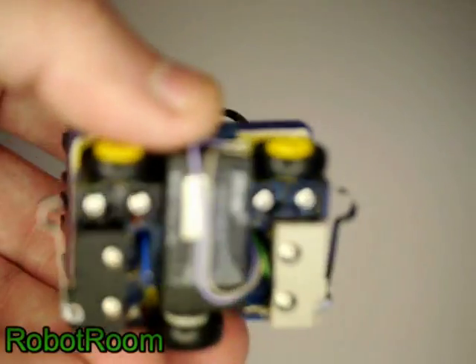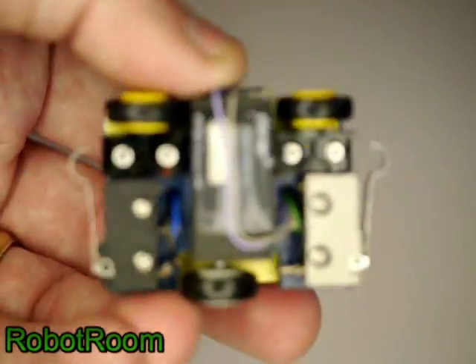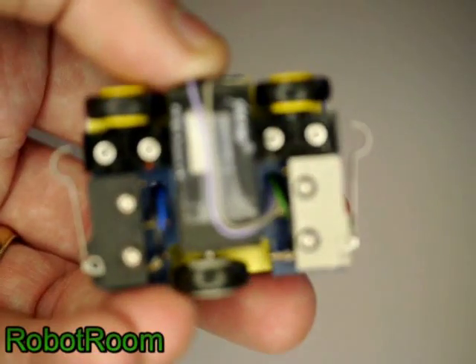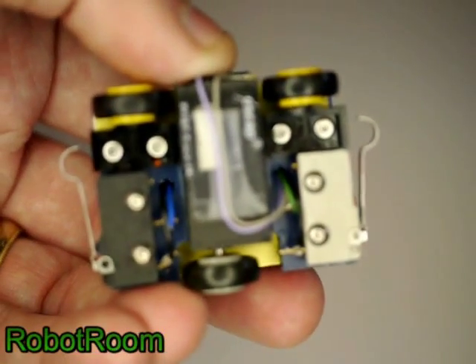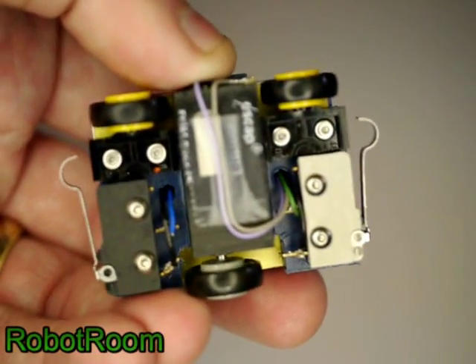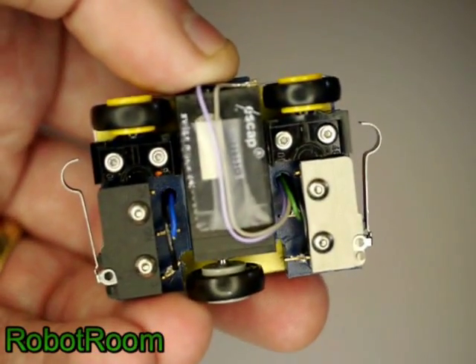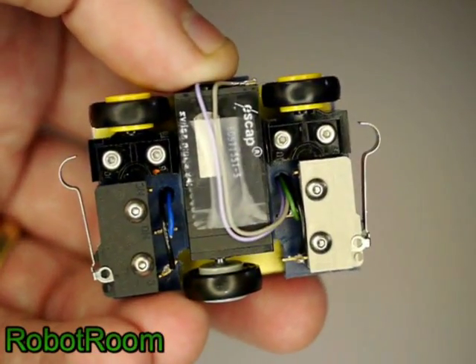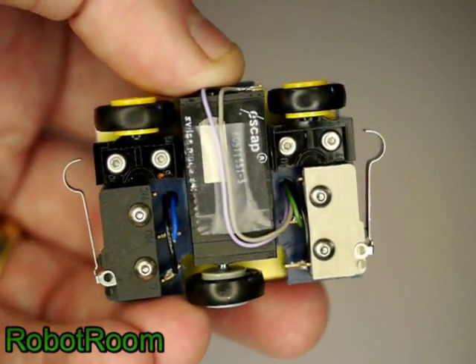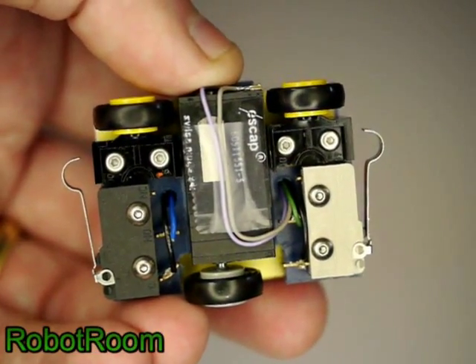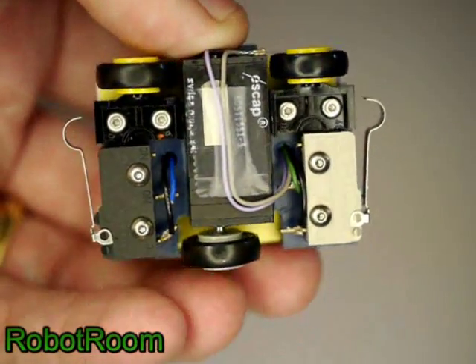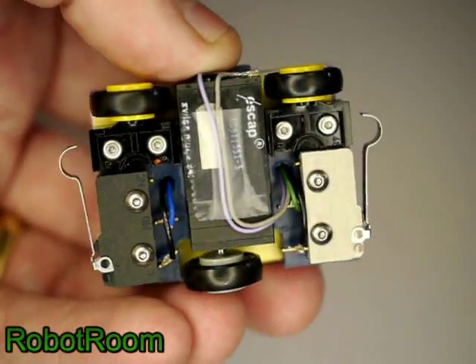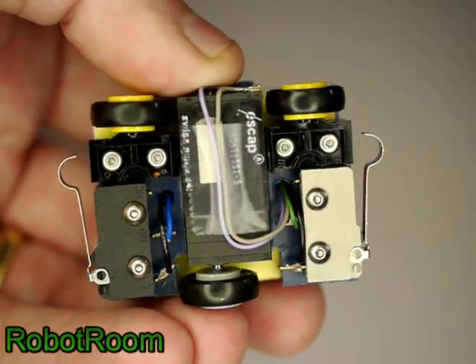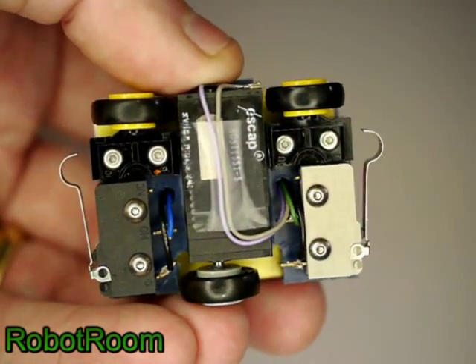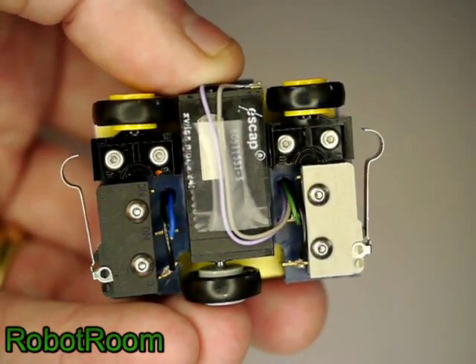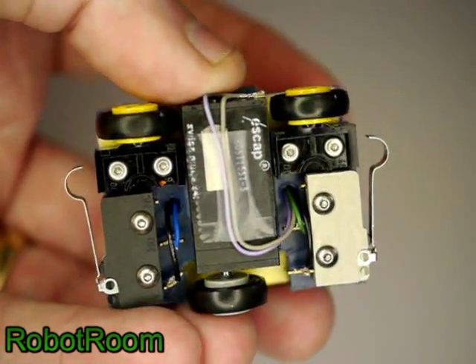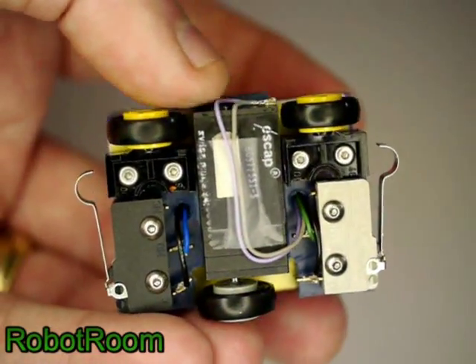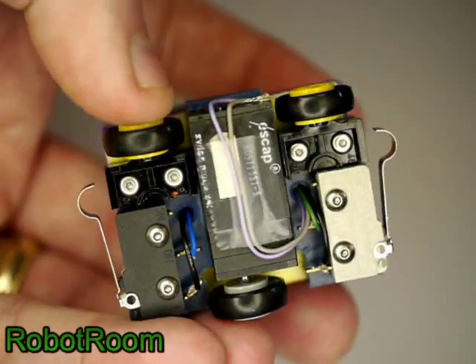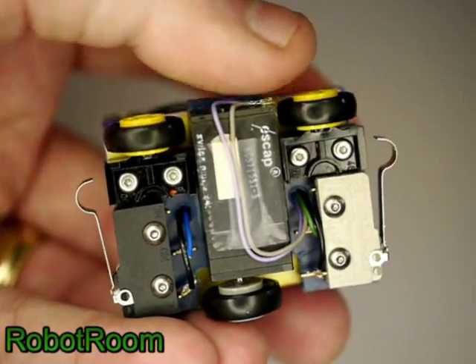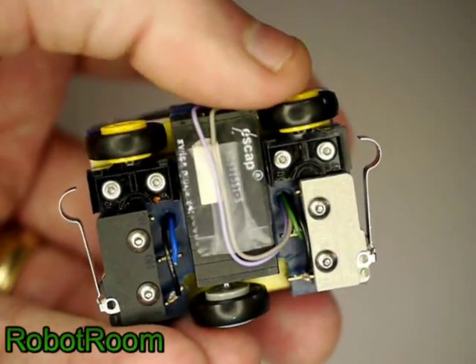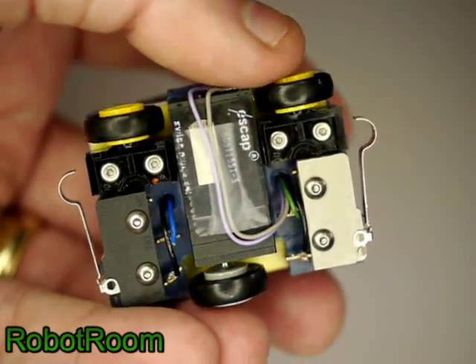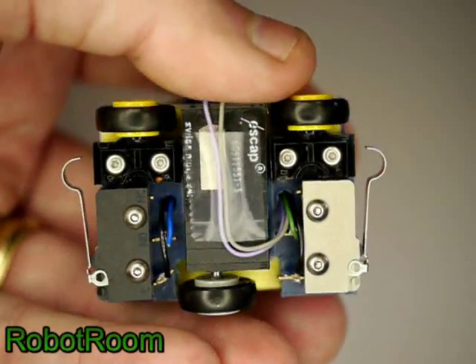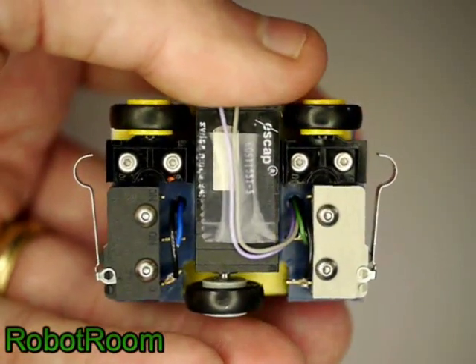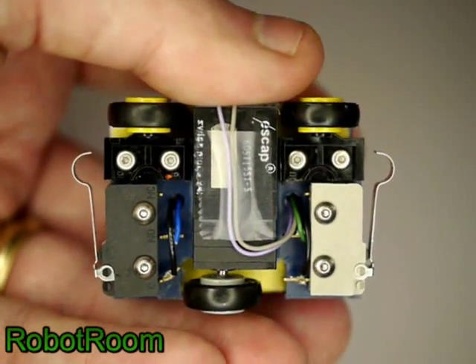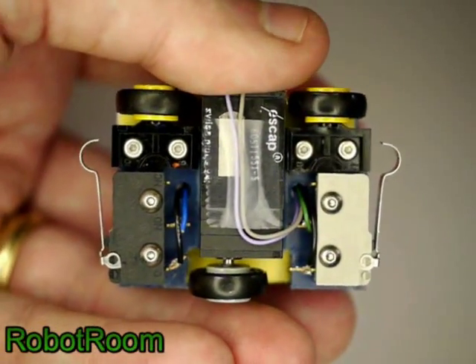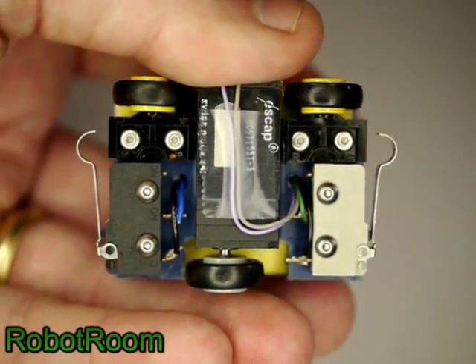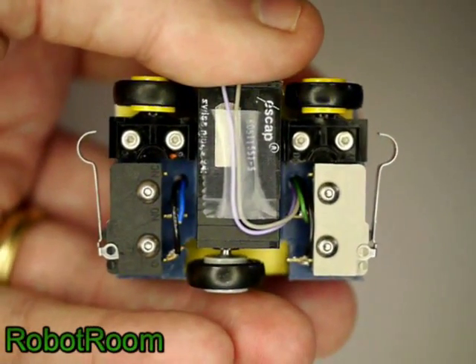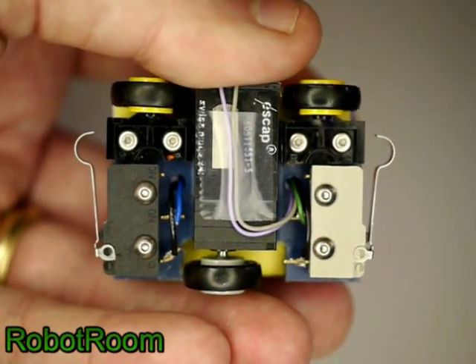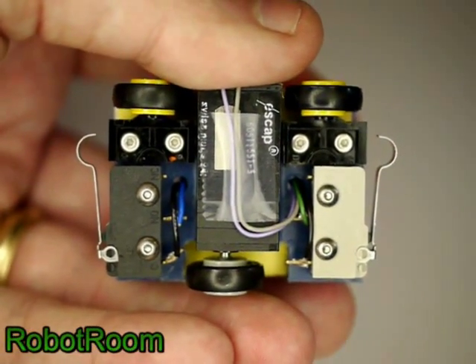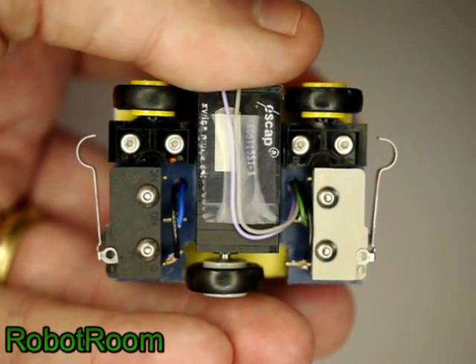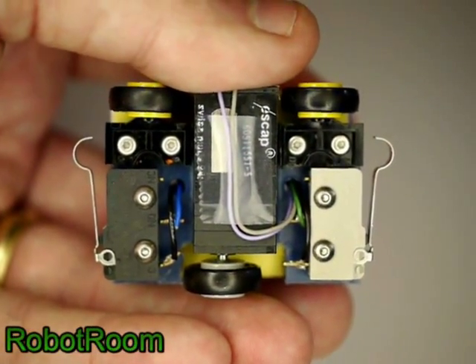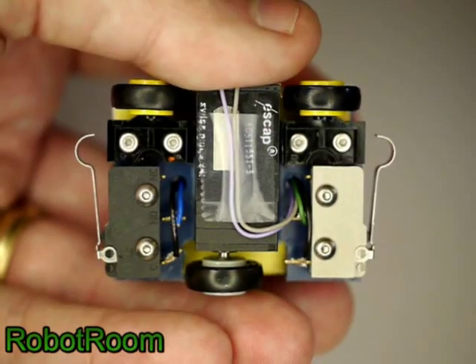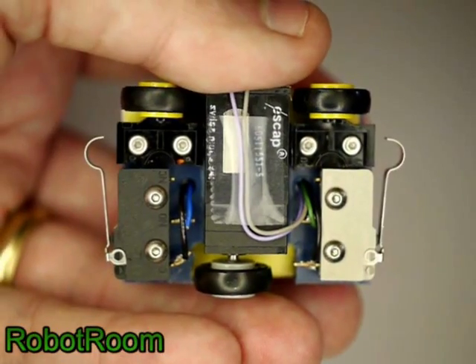Underneath, there is a single motor. The single motor drives a single wheel. These two other wheels just roll freely — they're just there for stability and don't power the robot at all.